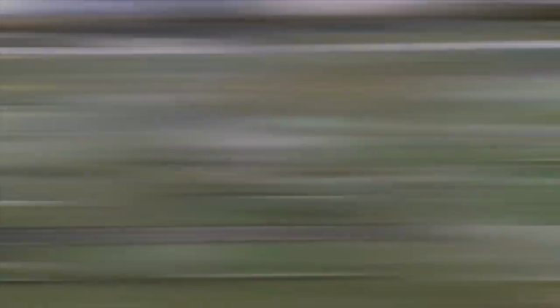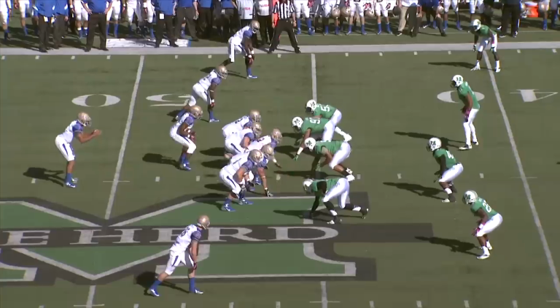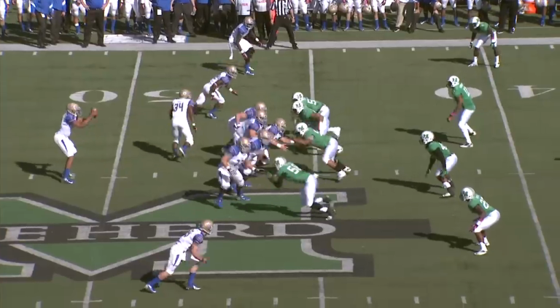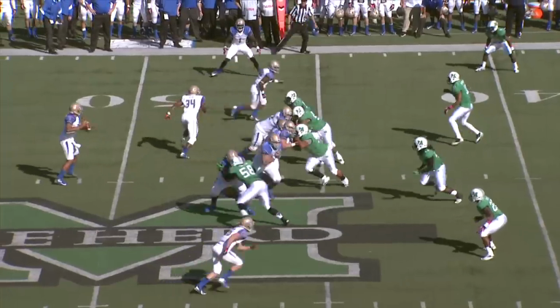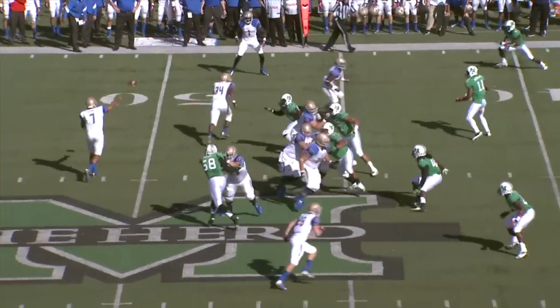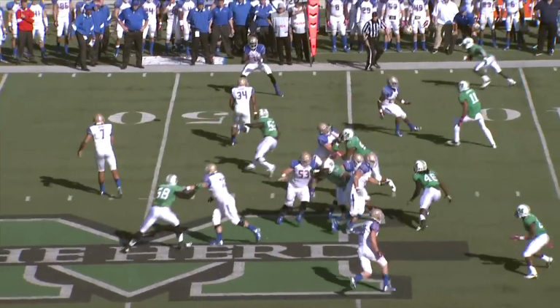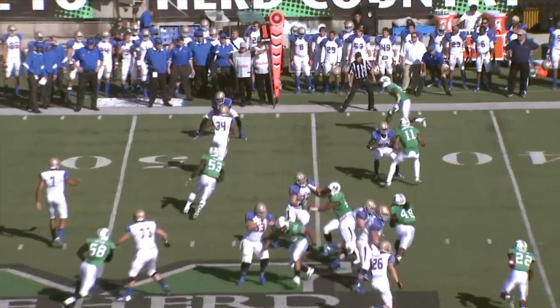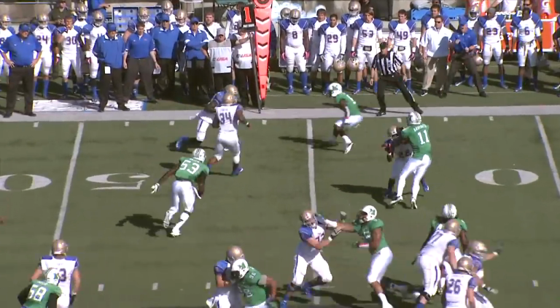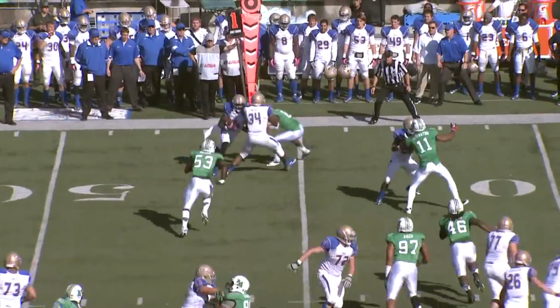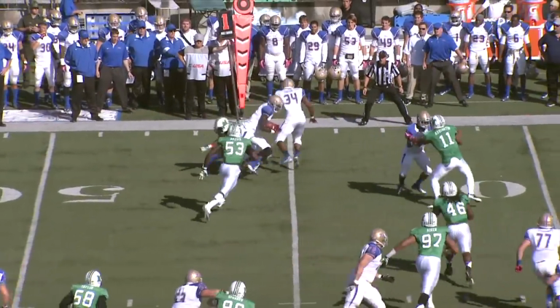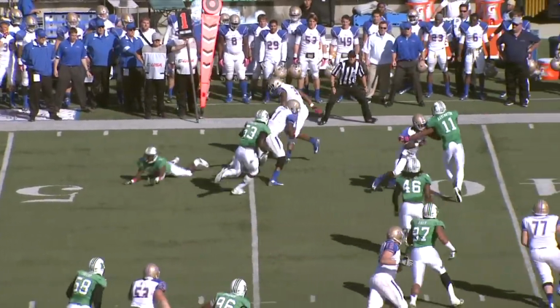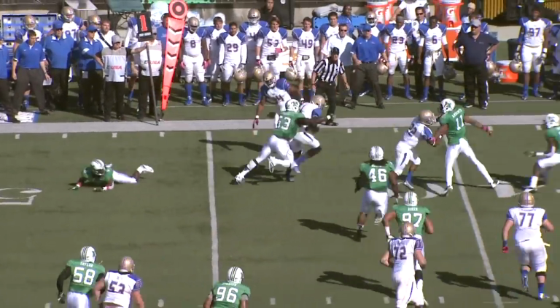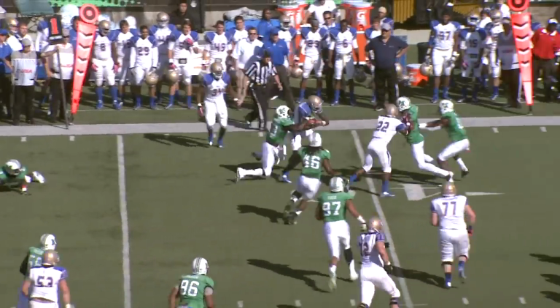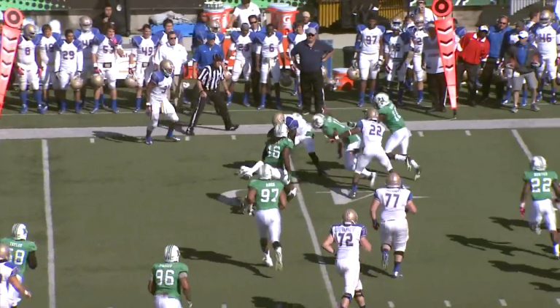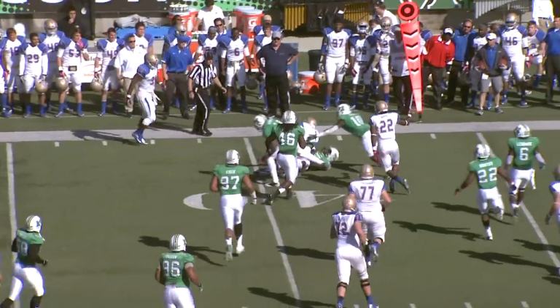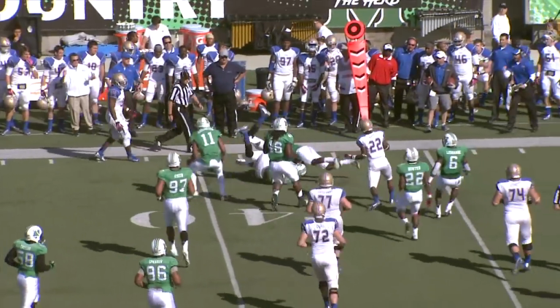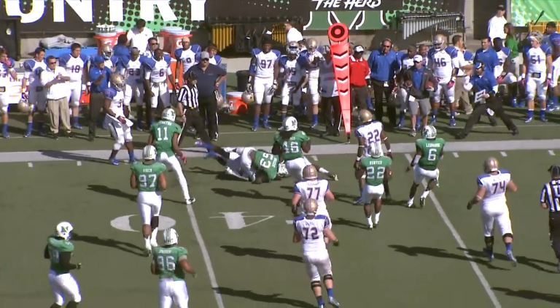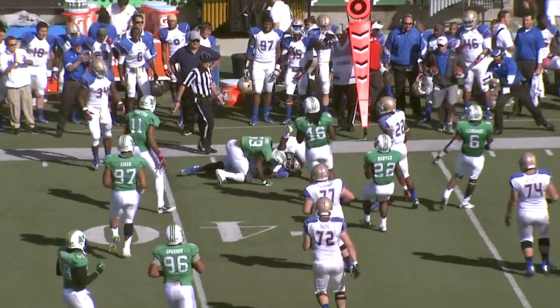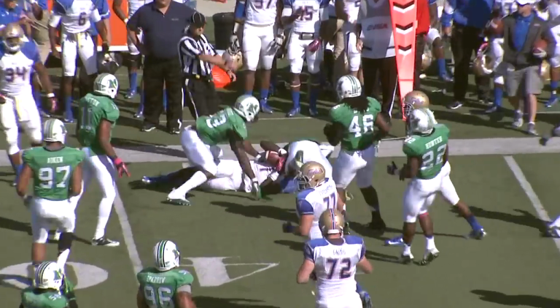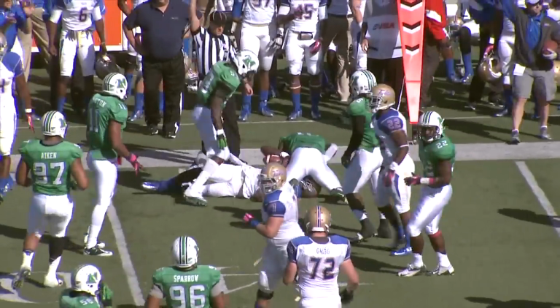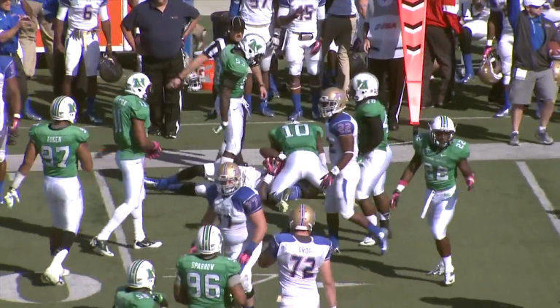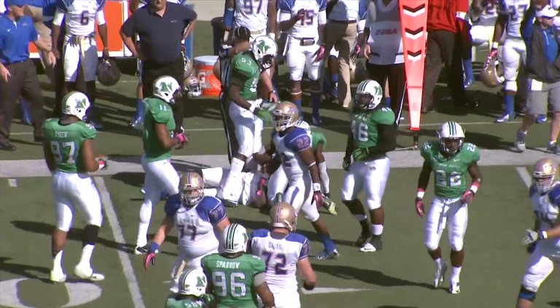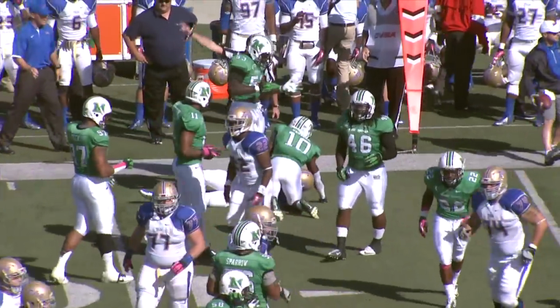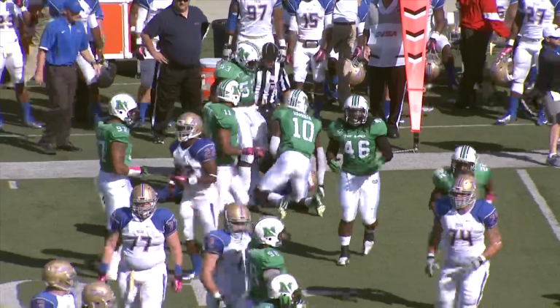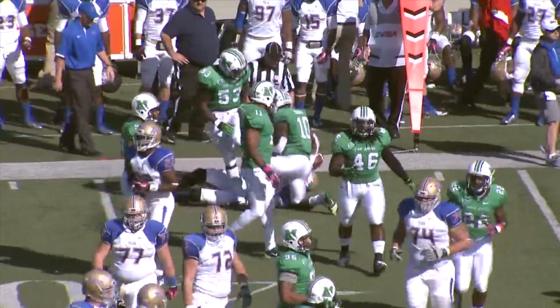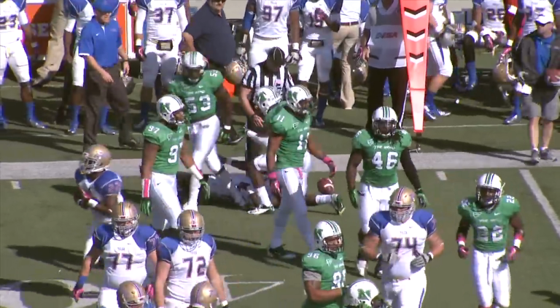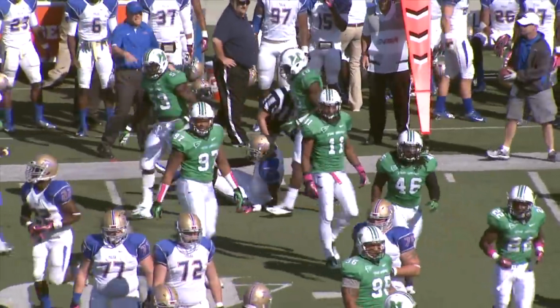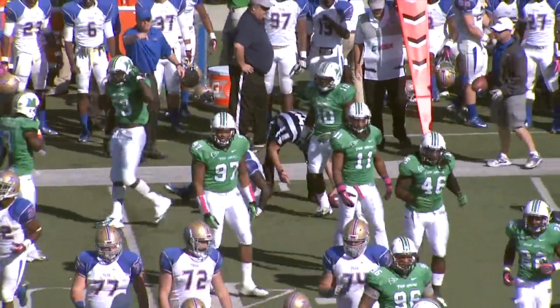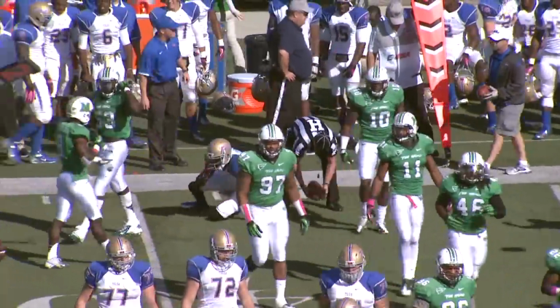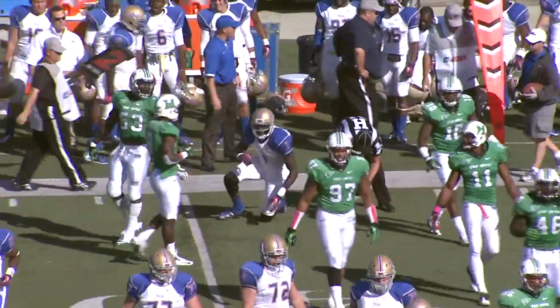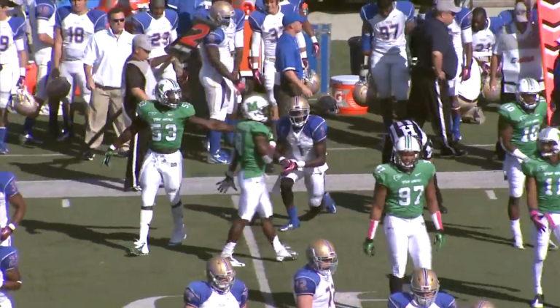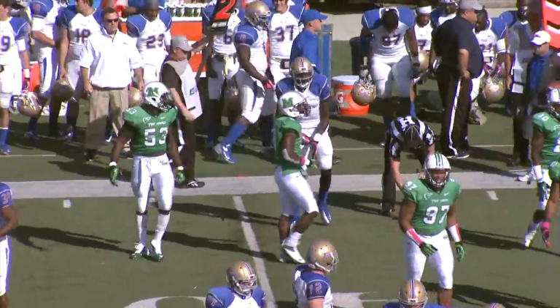Motion from right to left by Willie Carter. Quick throw to the left side and it is caught. Breaking a tackle is Kiaris Garrett, and he spins forward outside the numbers to the 38-yard line.